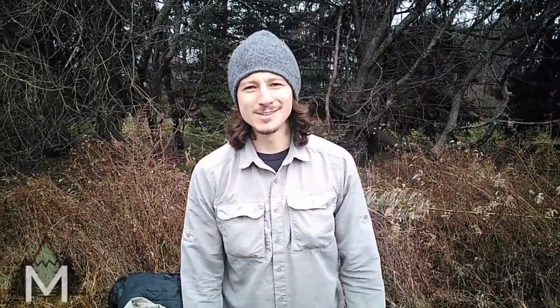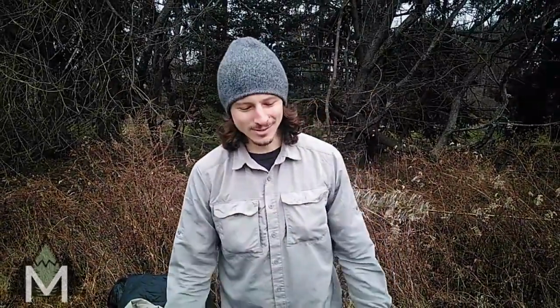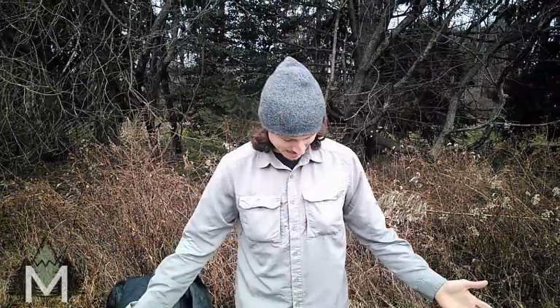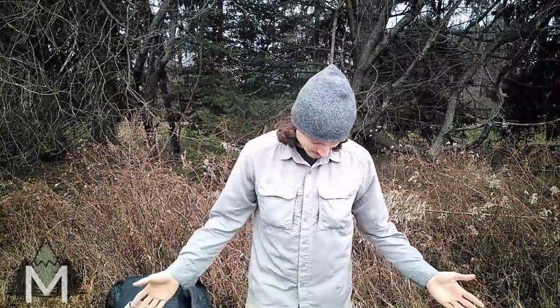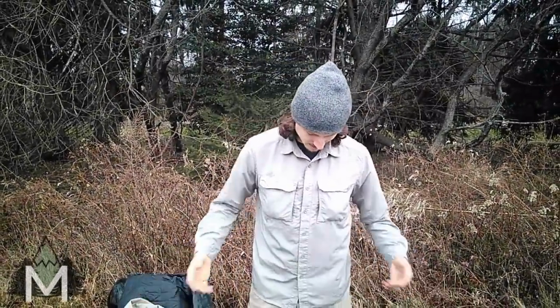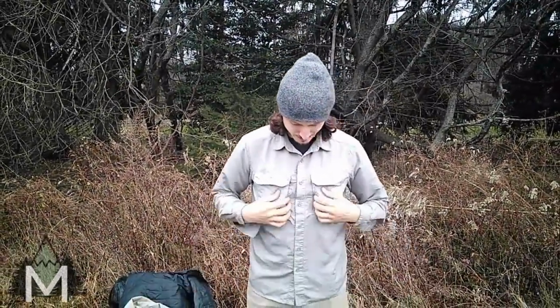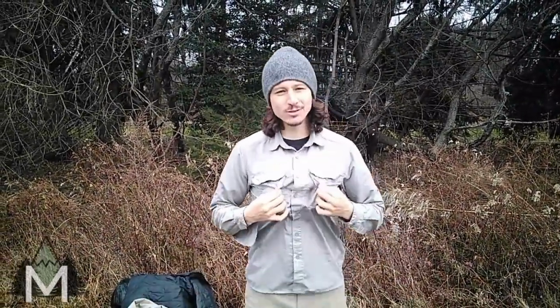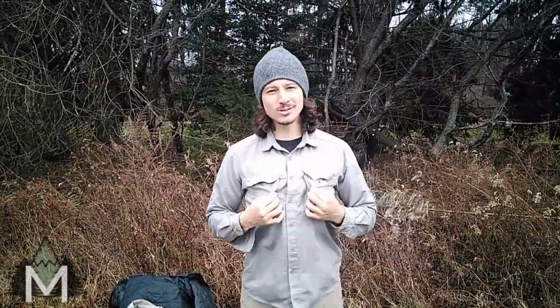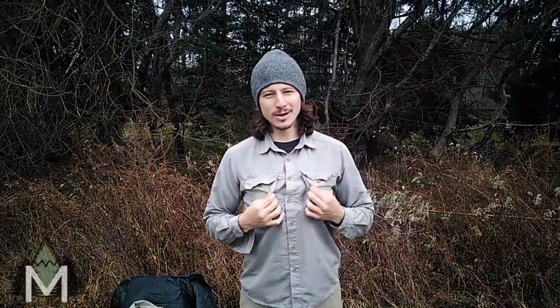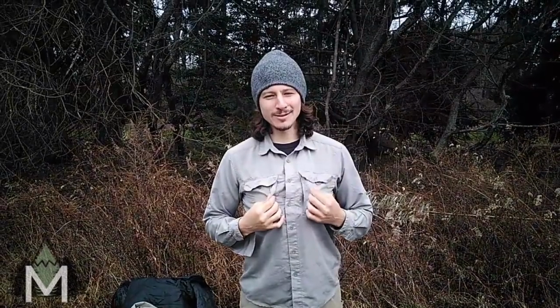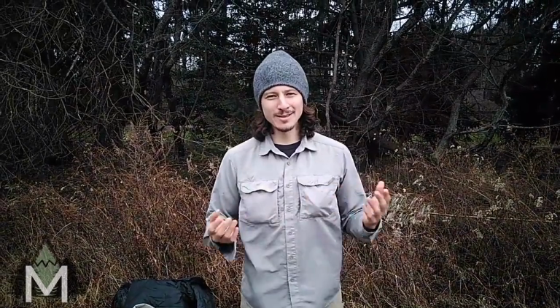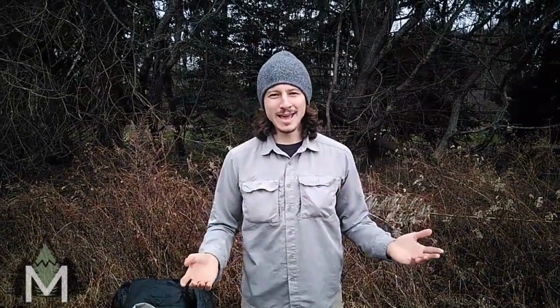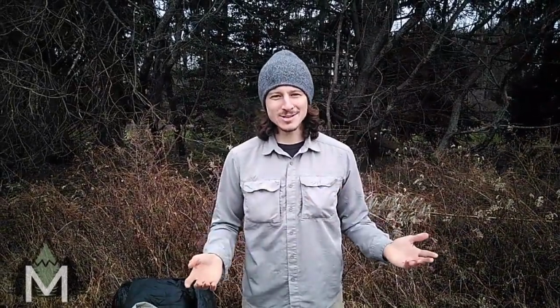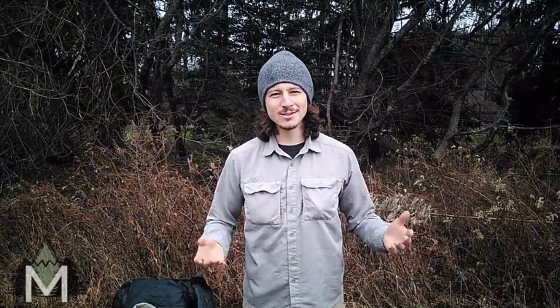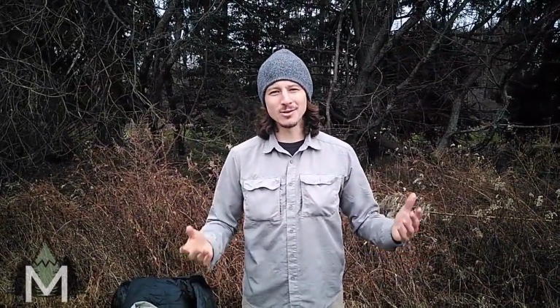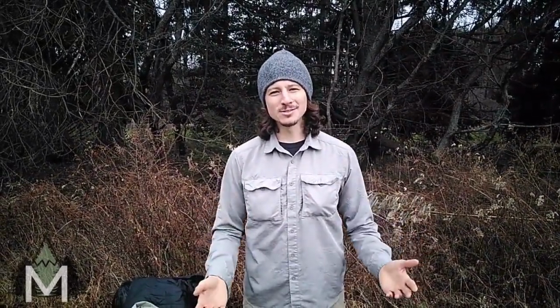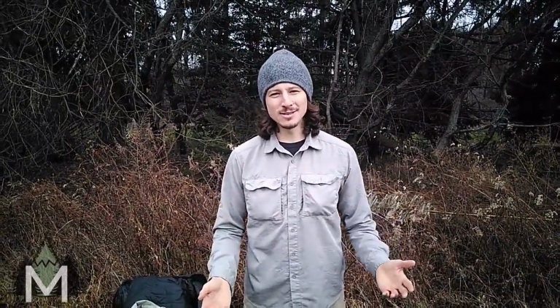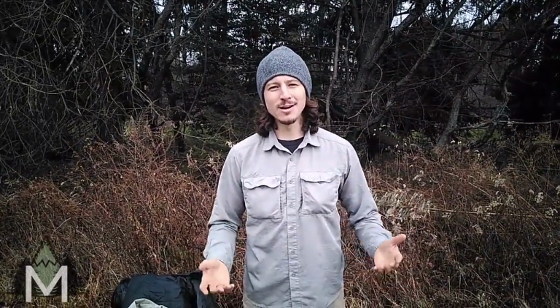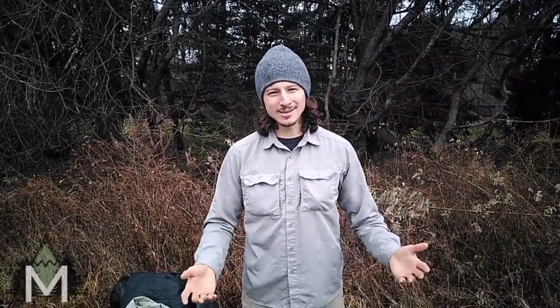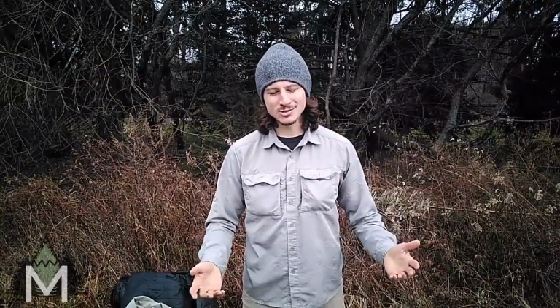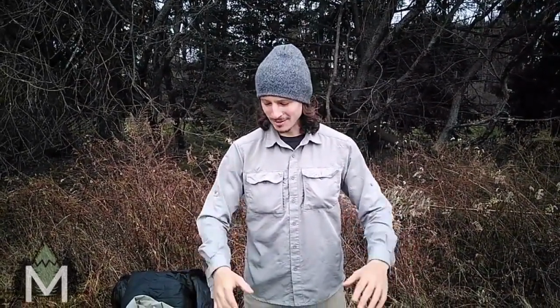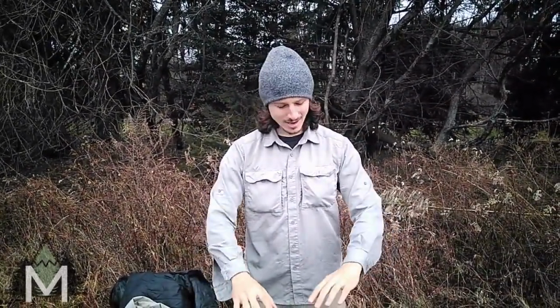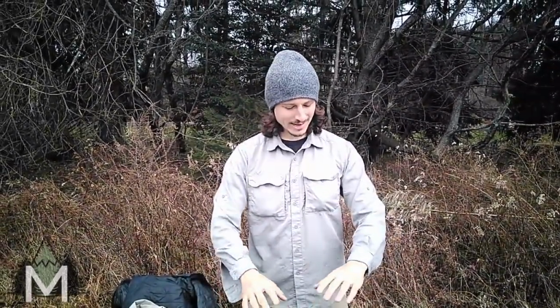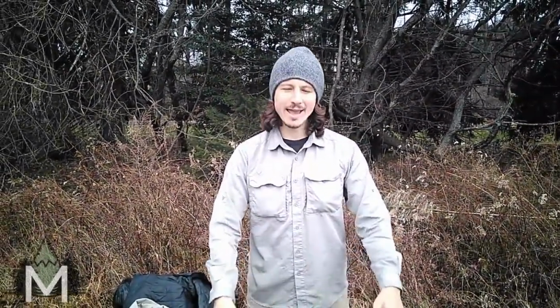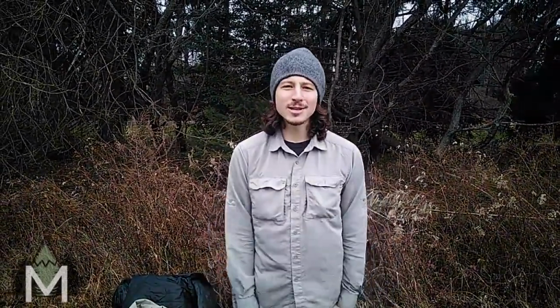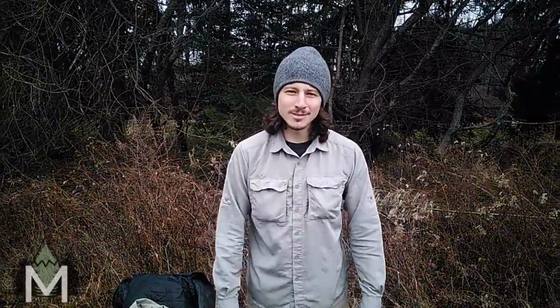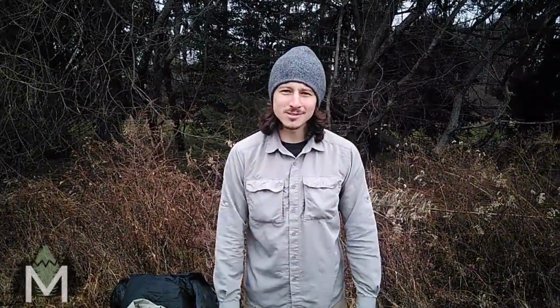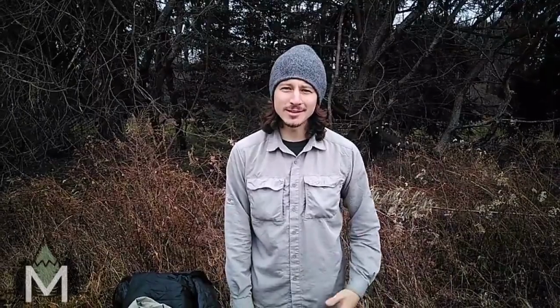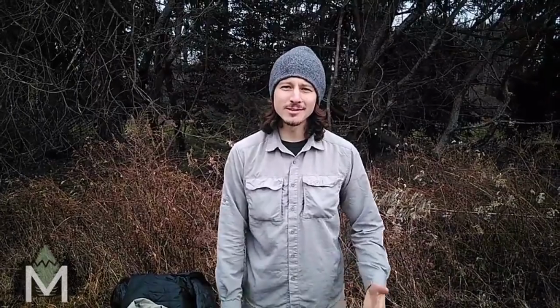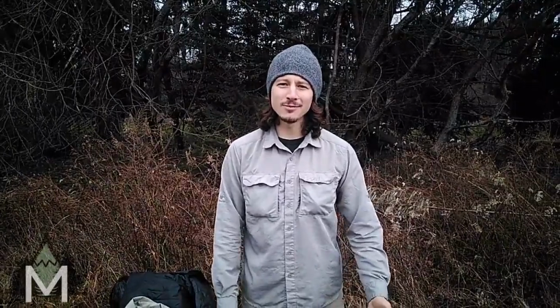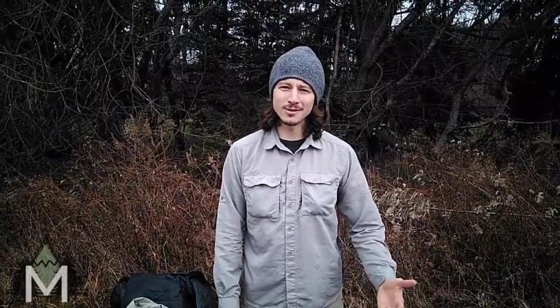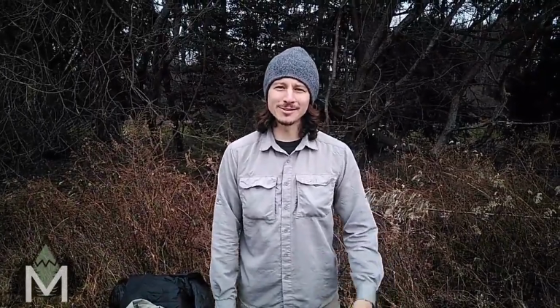So that's the Mountain Hardware Canyon Long Sleeve Hiking Shirt, and I can't recommend this thing enough. I love it.